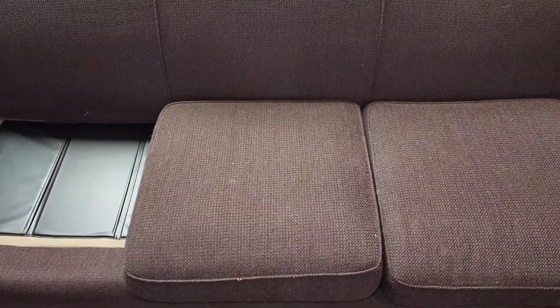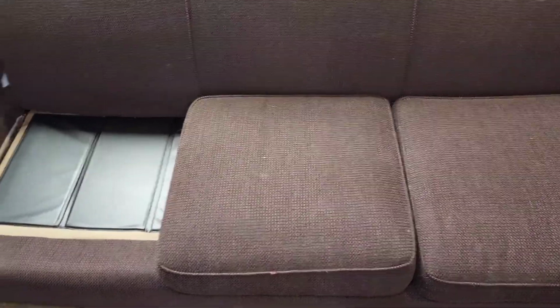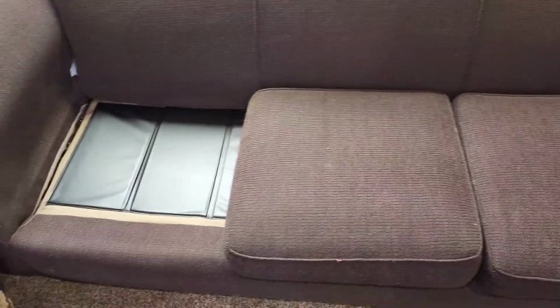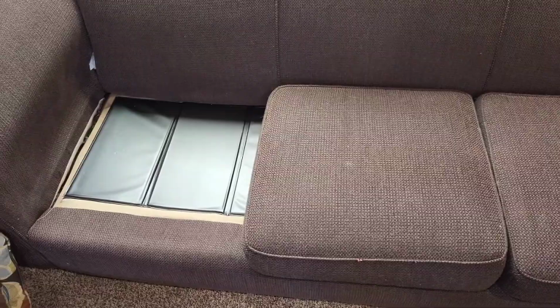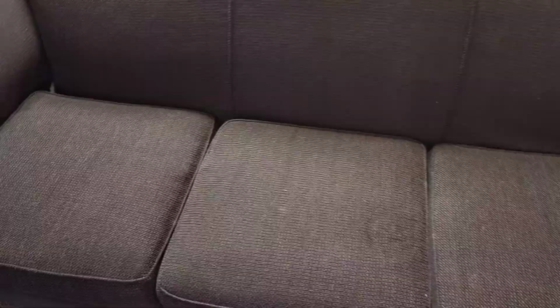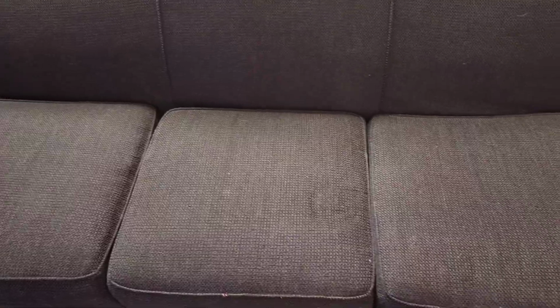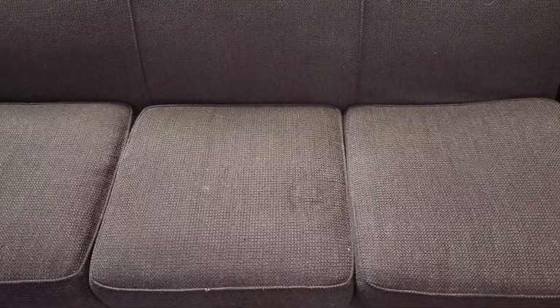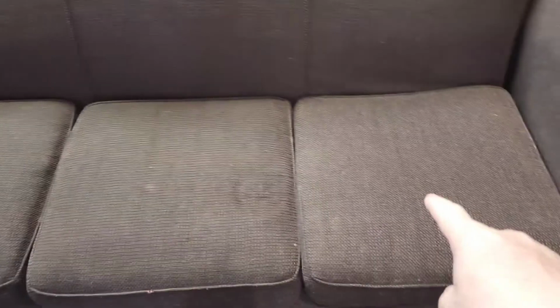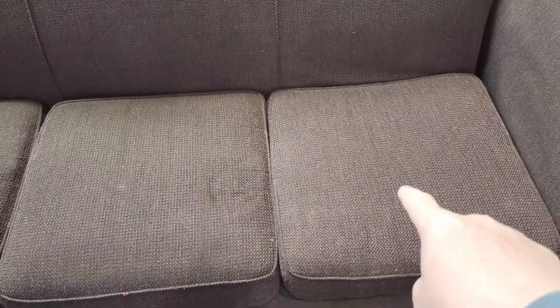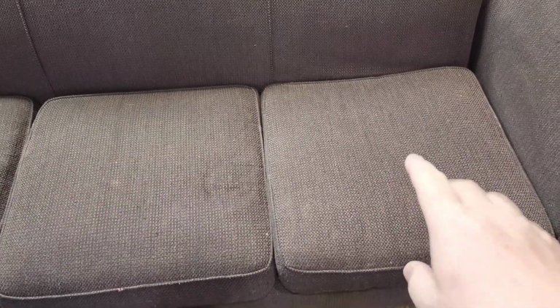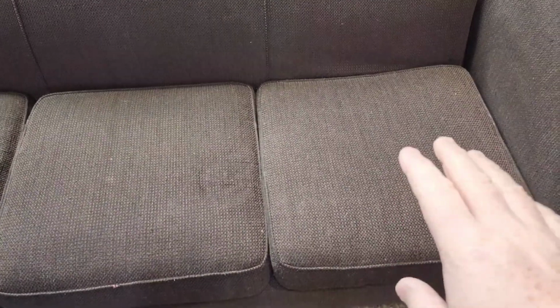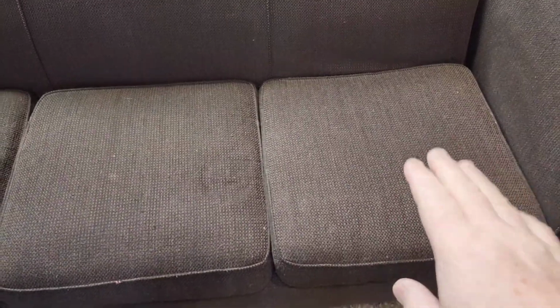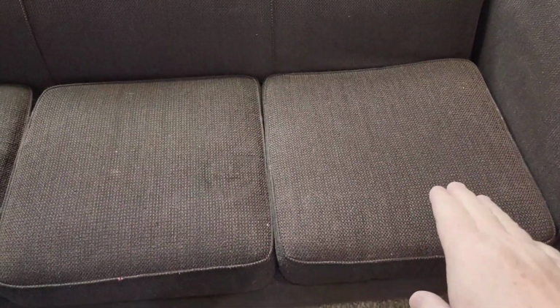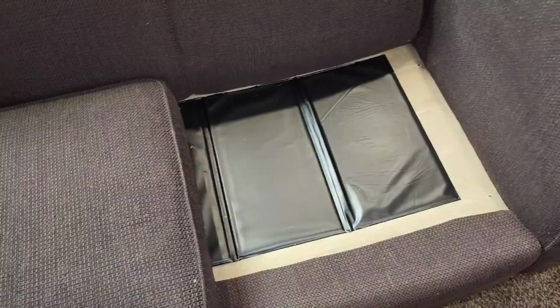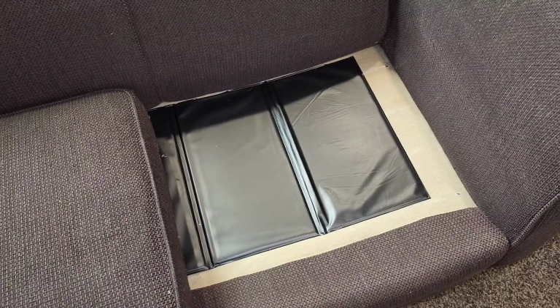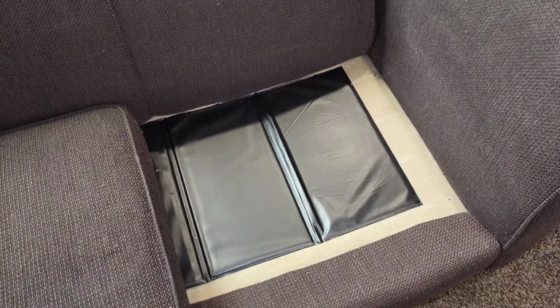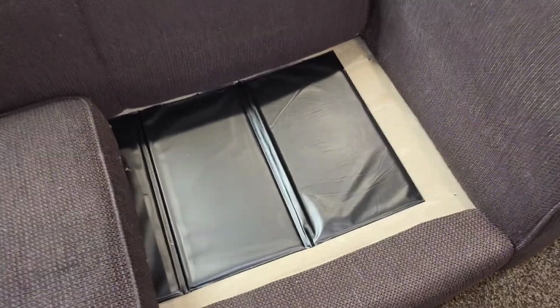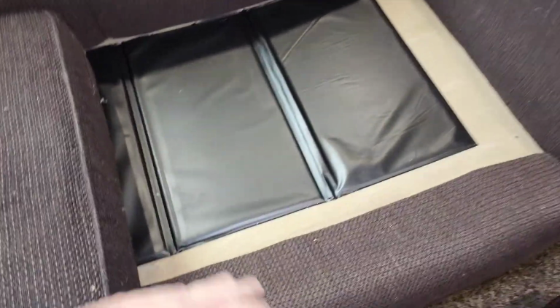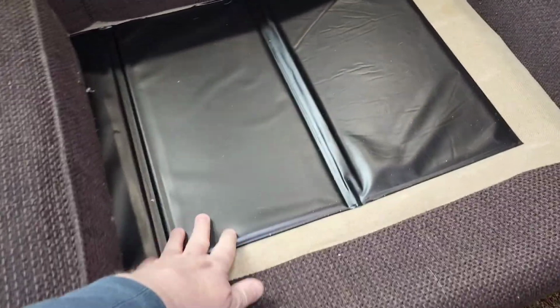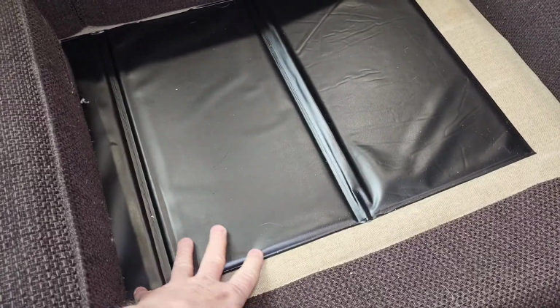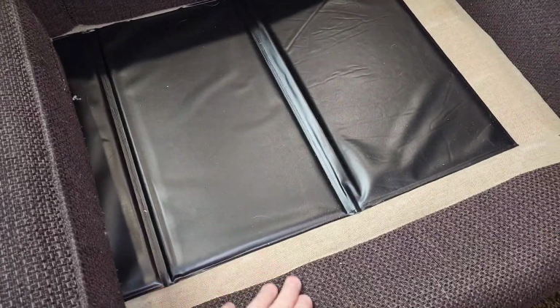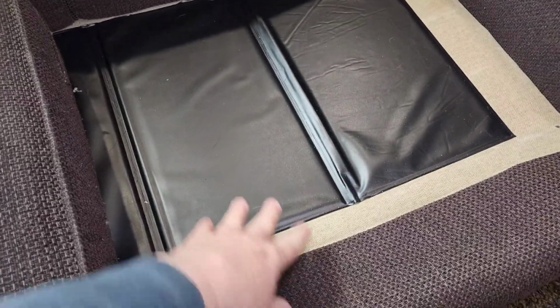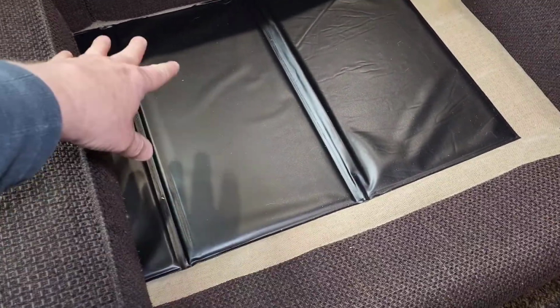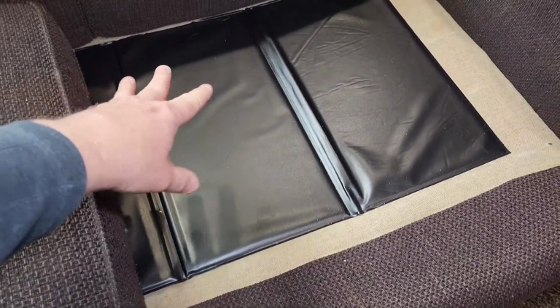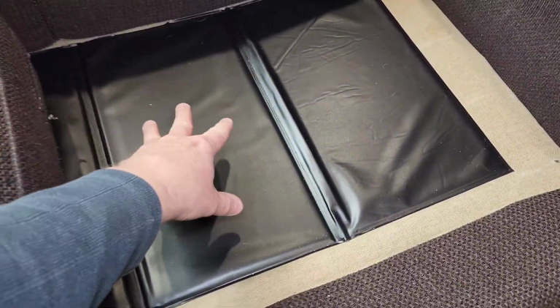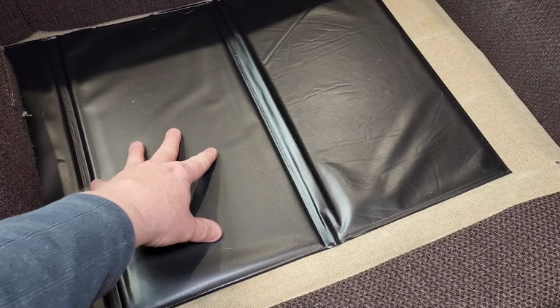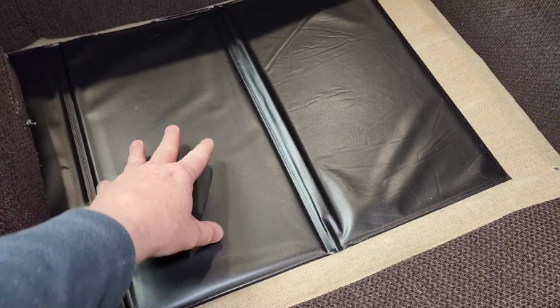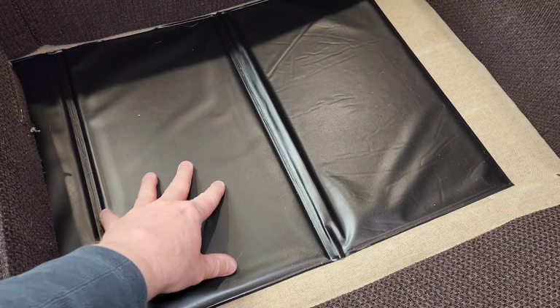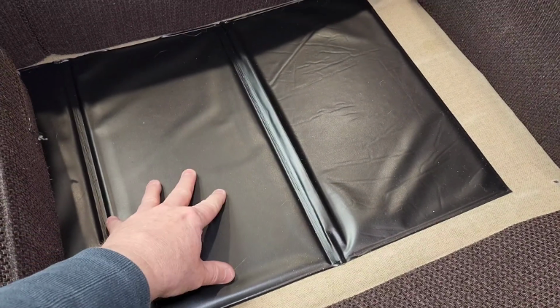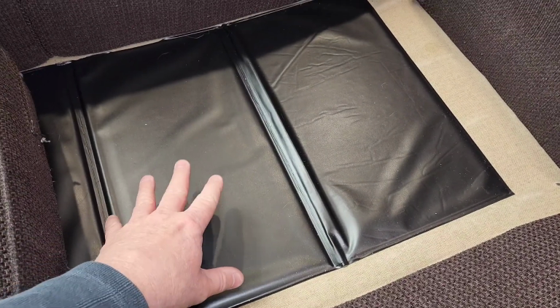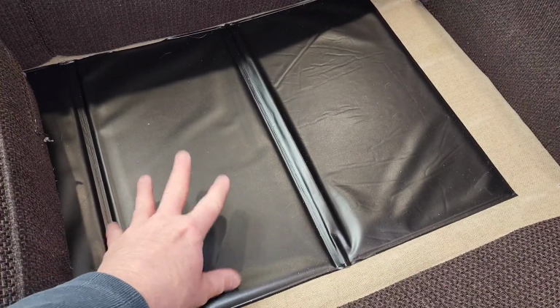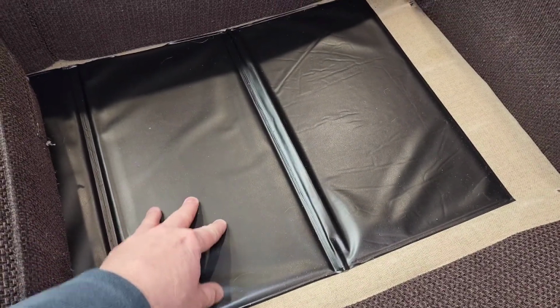So now let's put the cushions back on. I just sat in it — it works very well. I was a little worried because this one doesn't cover the whole area, but when I sit here it is noticeable — I don't sink down.